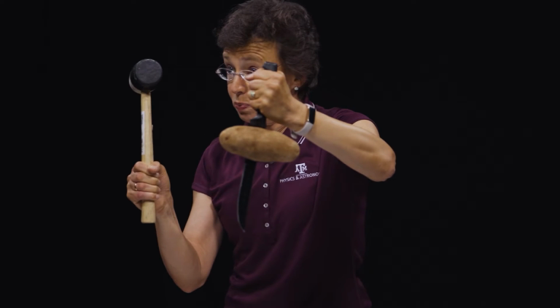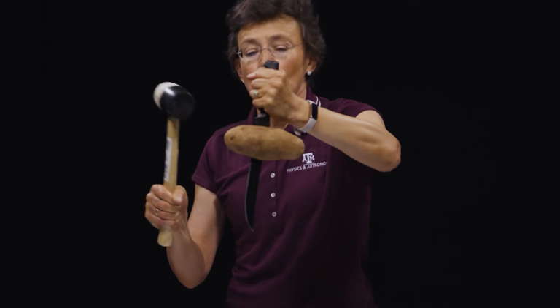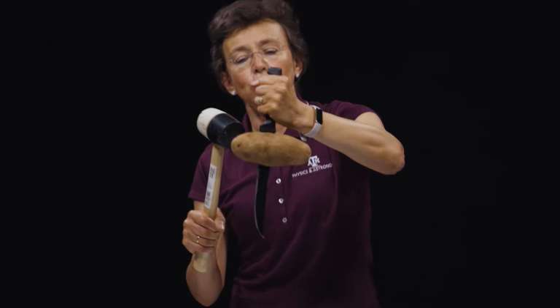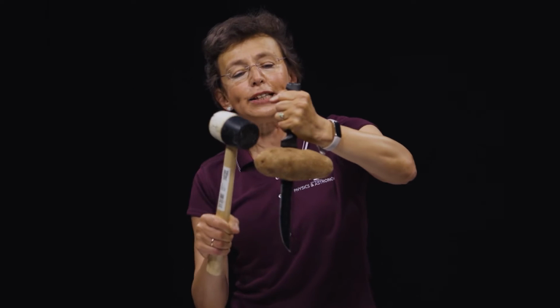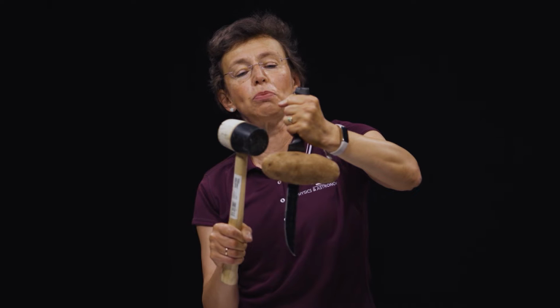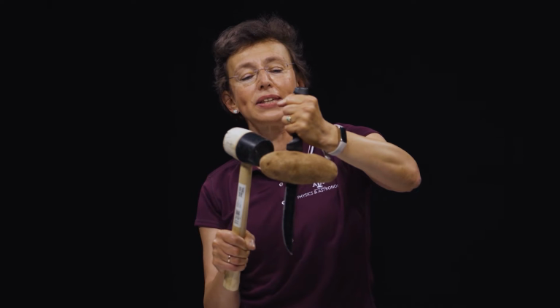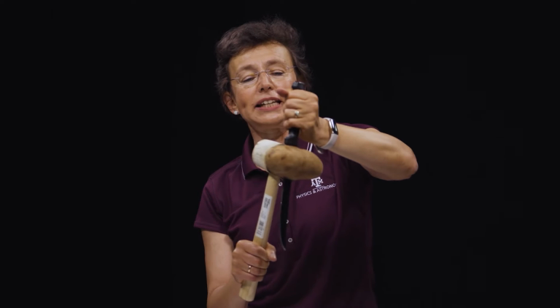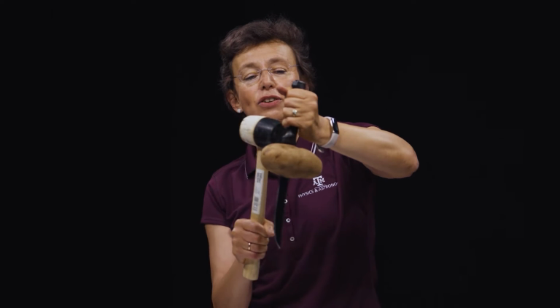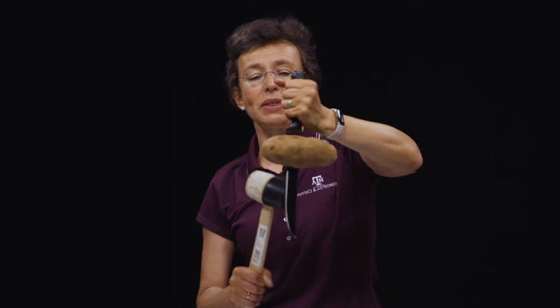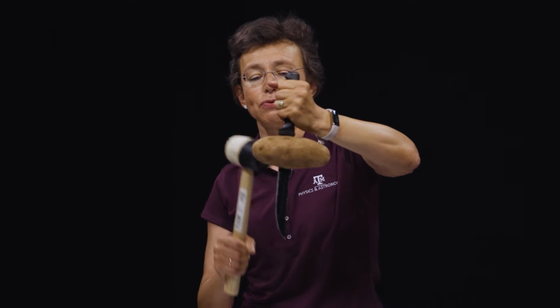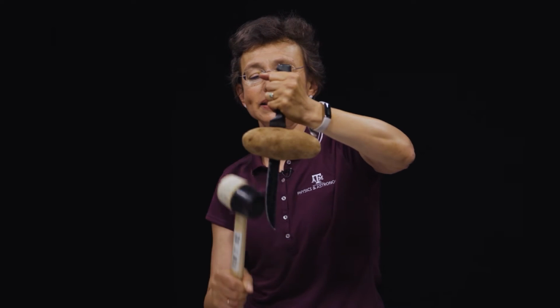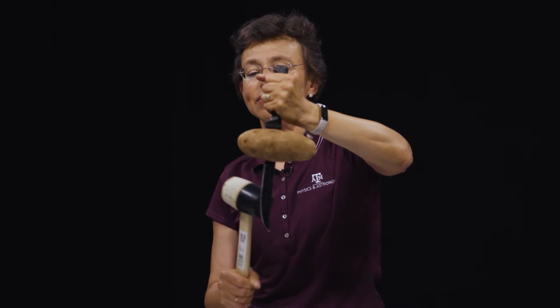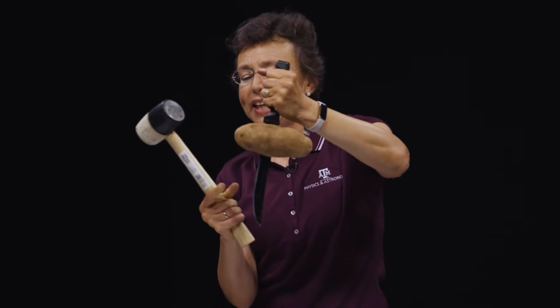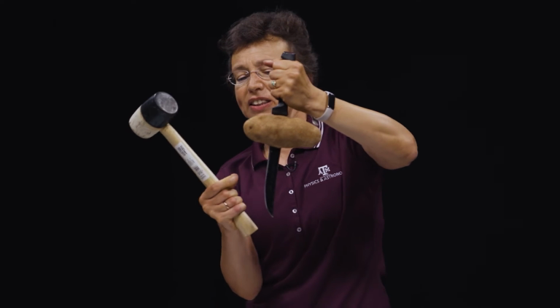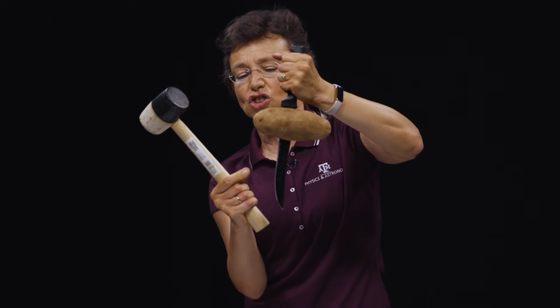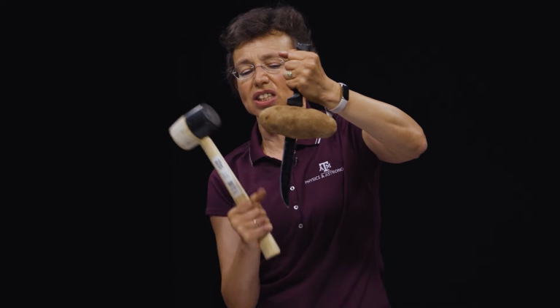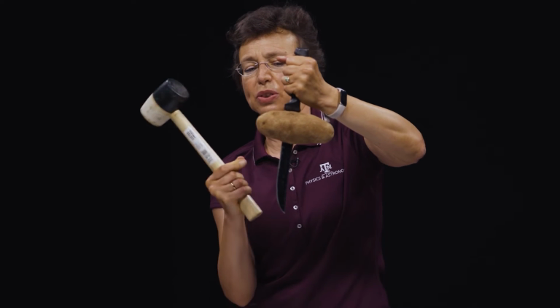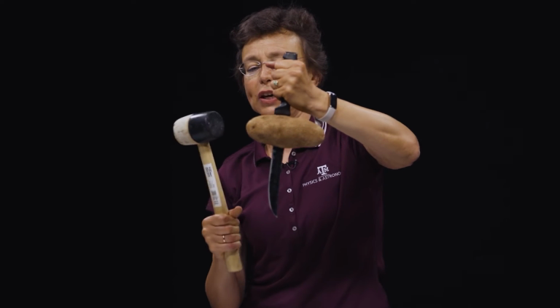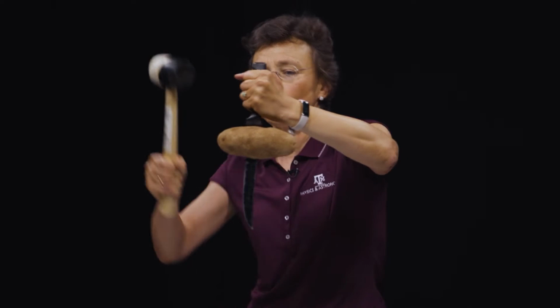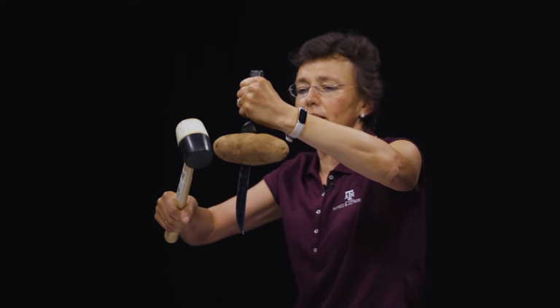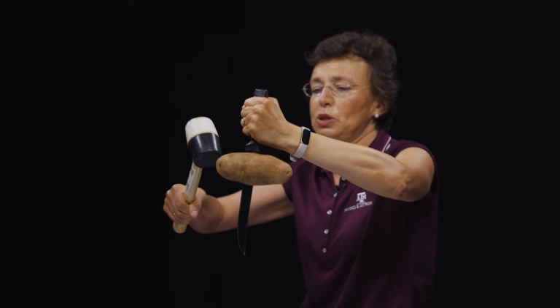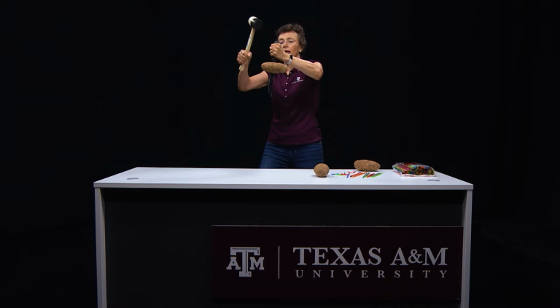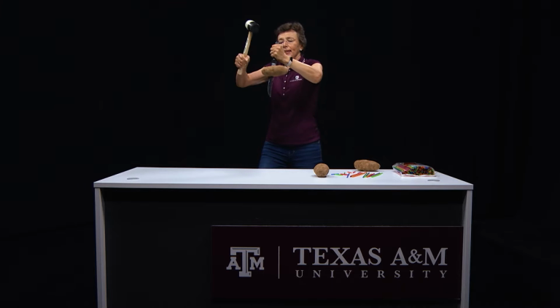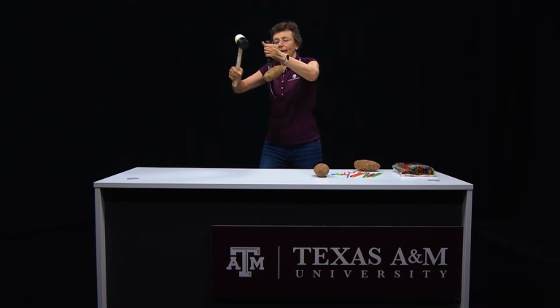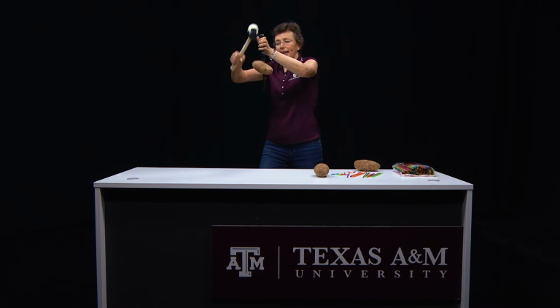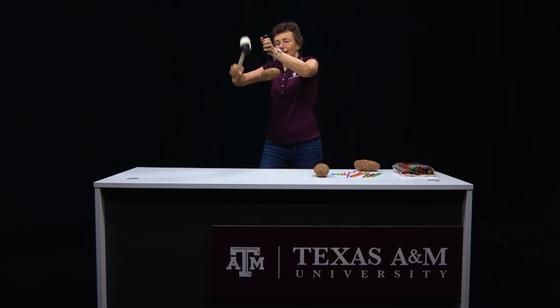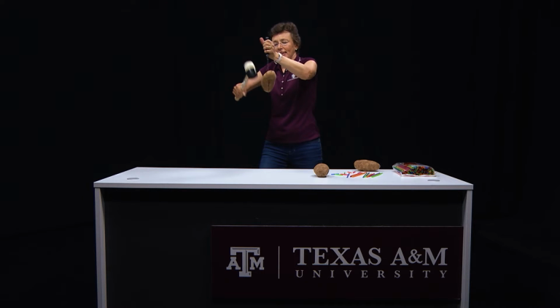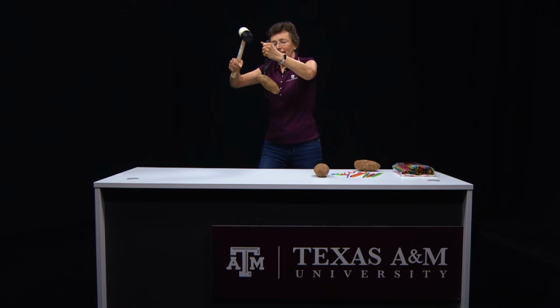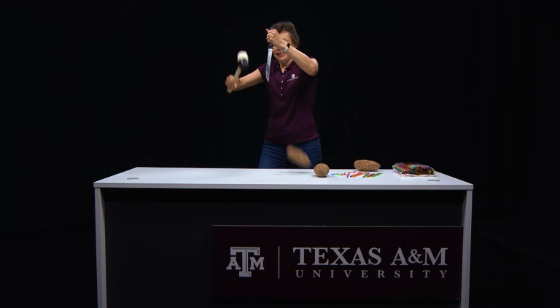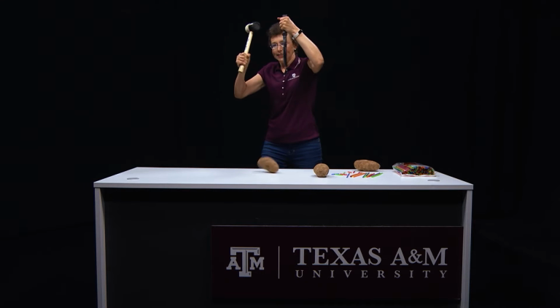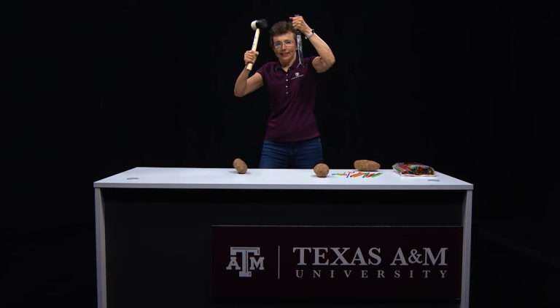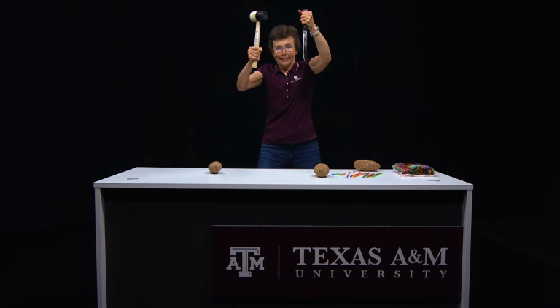Now, when you decide to remove this potato from this knife, never touch this knife with your fingers. Do this — watch me. Done.